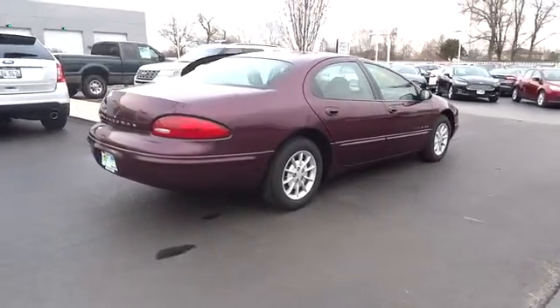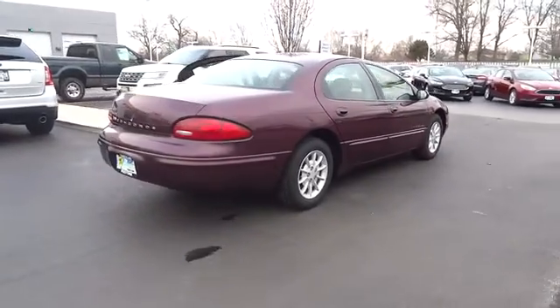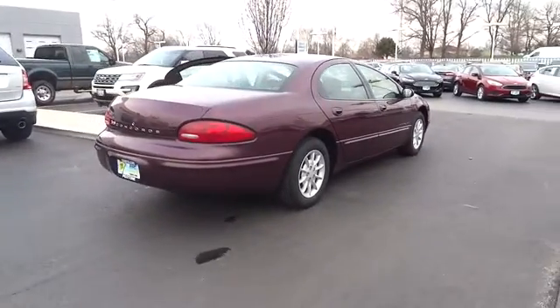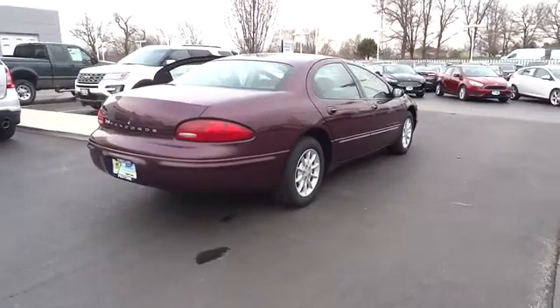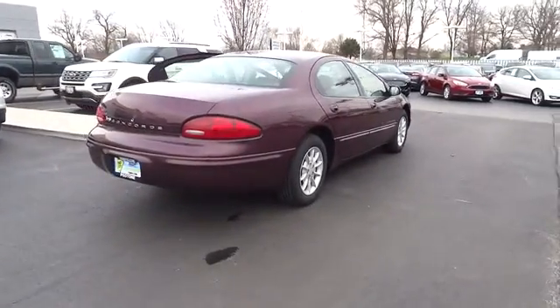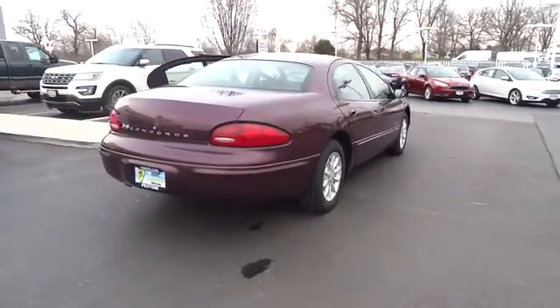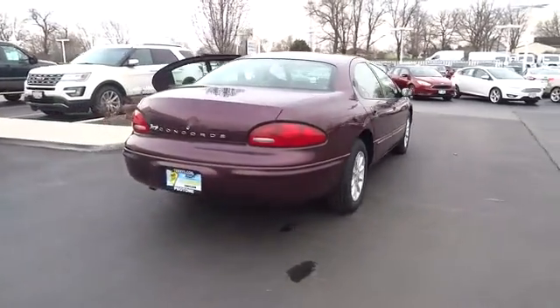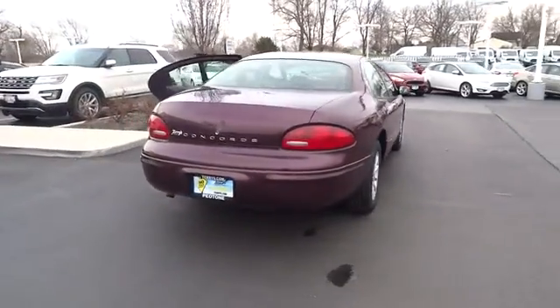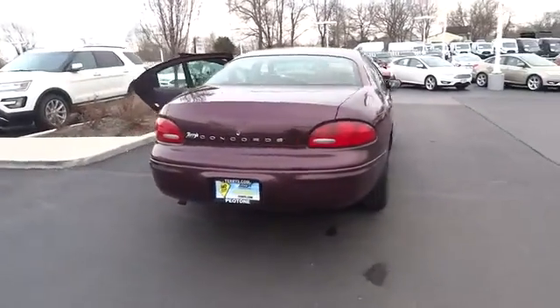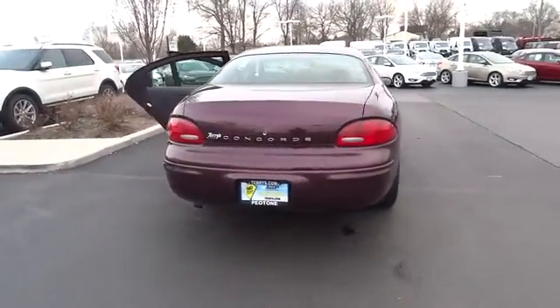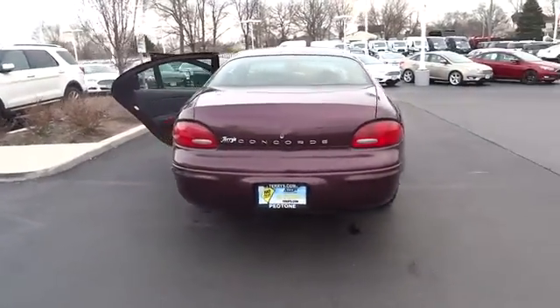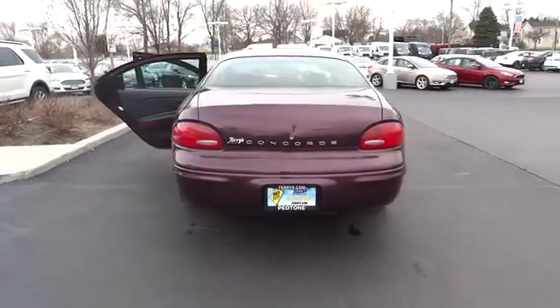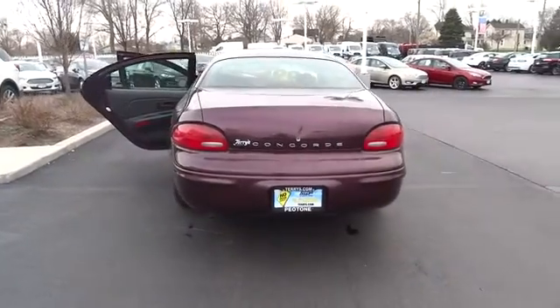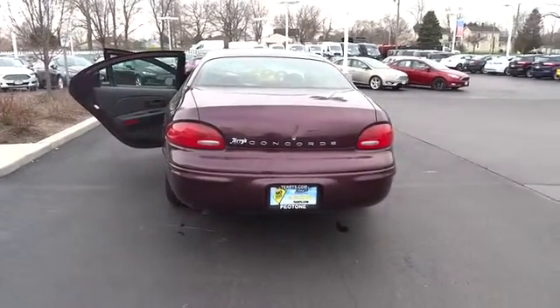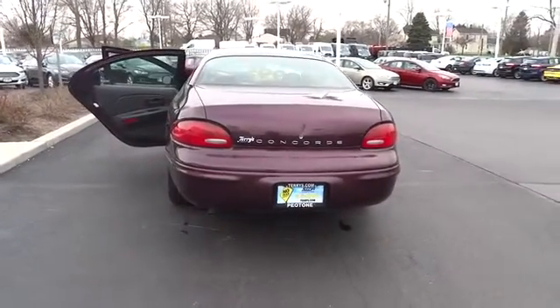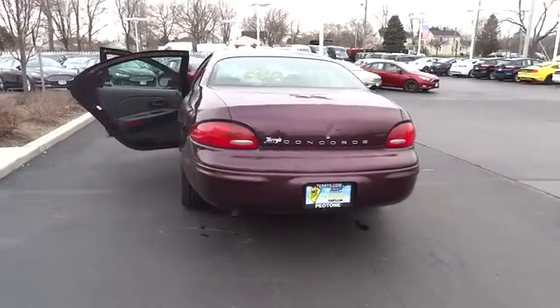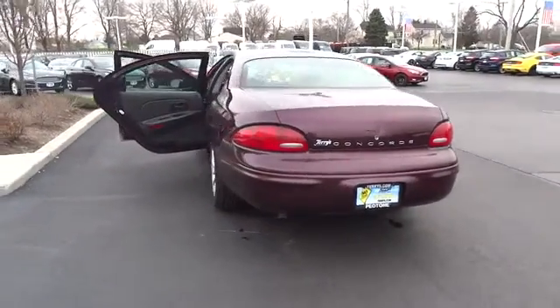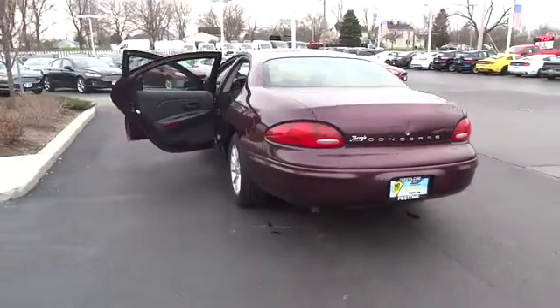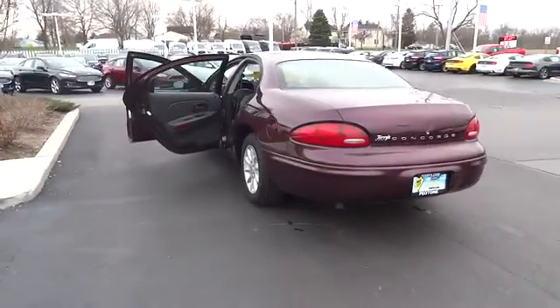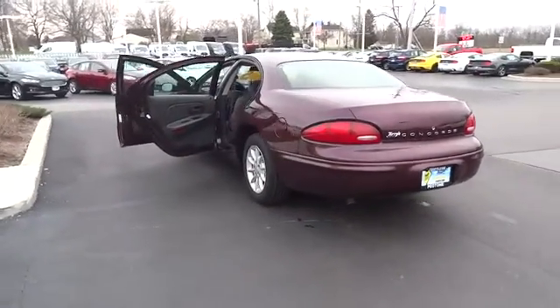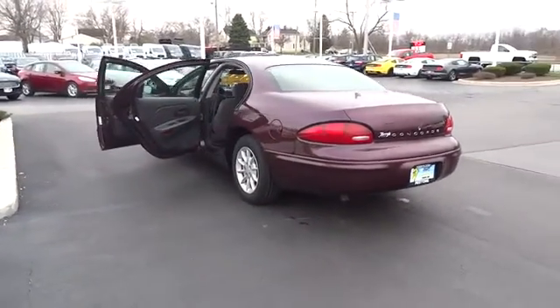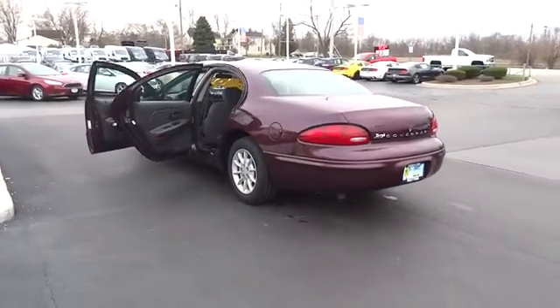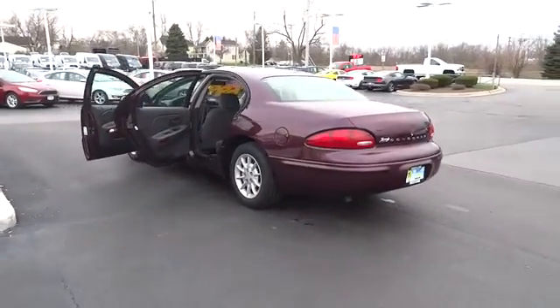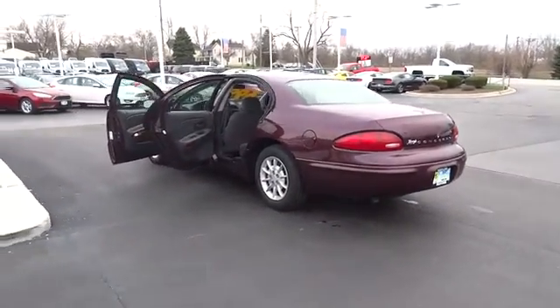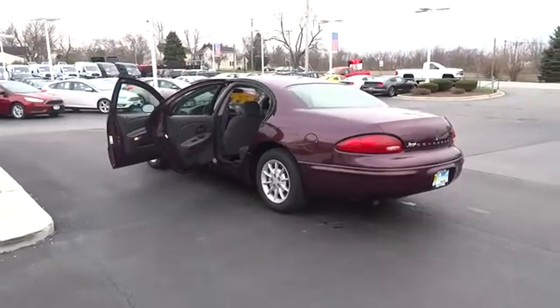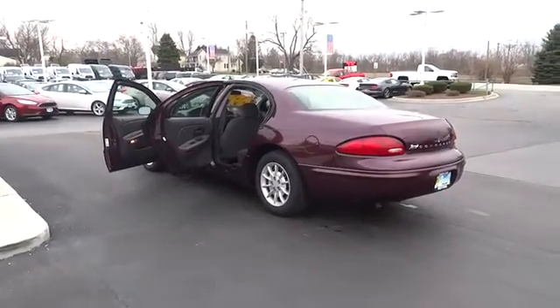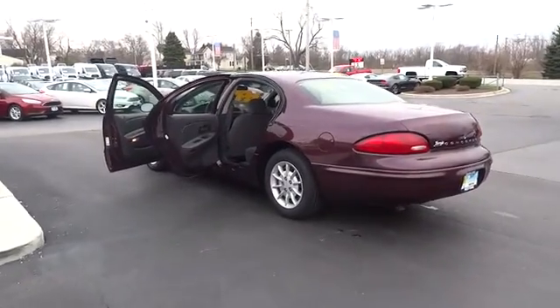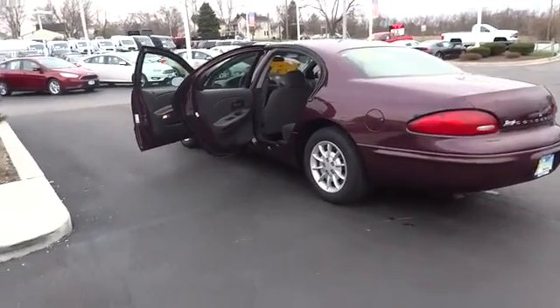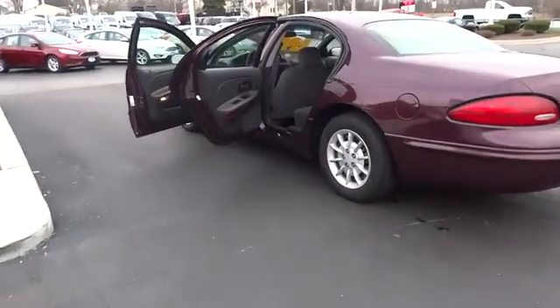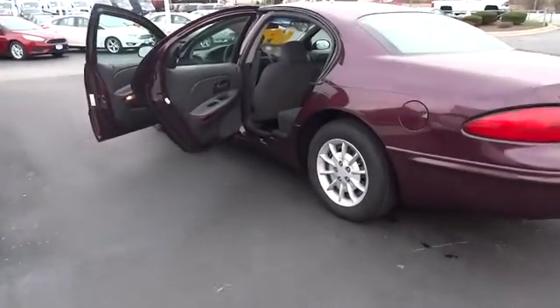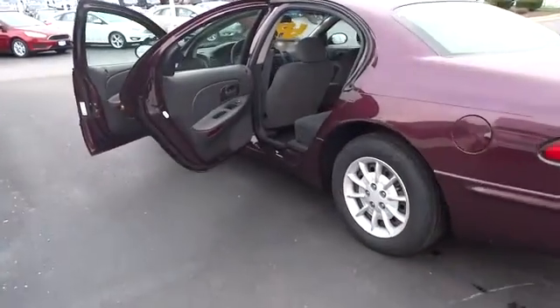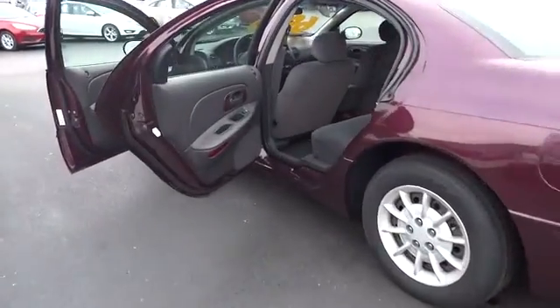Here are some of this vehicle's great options: keyless entry, driver airbag, adjustable steering wheel, power steering, floor mats, cruise control, four-wheel disc brakes, rear defrost, FWD.